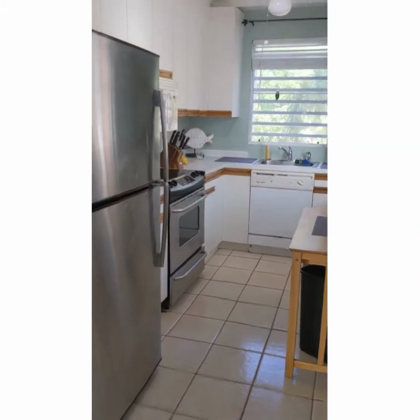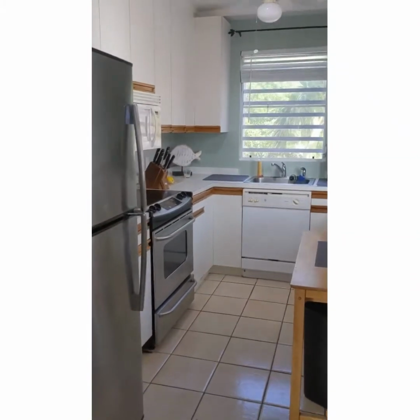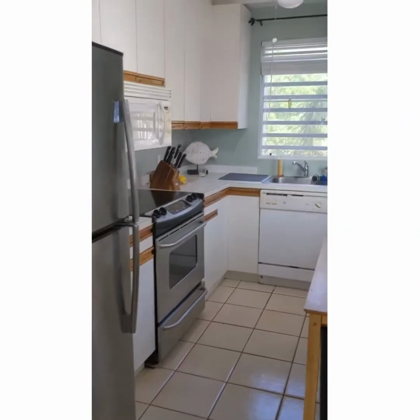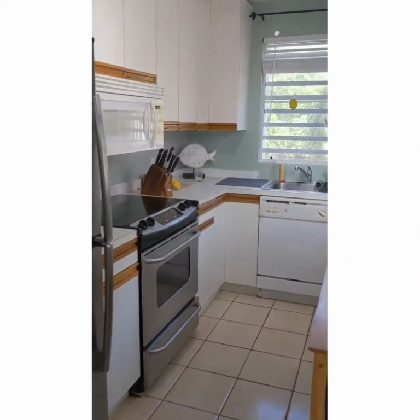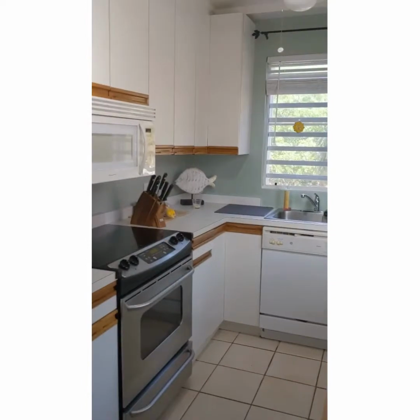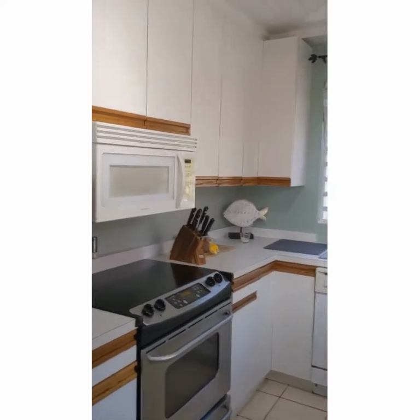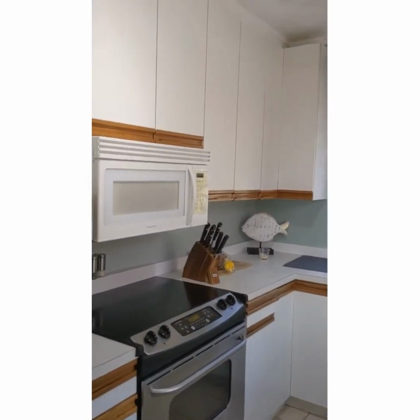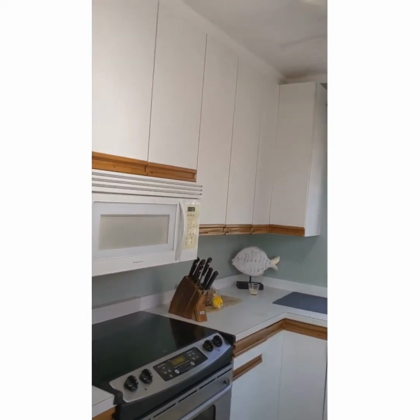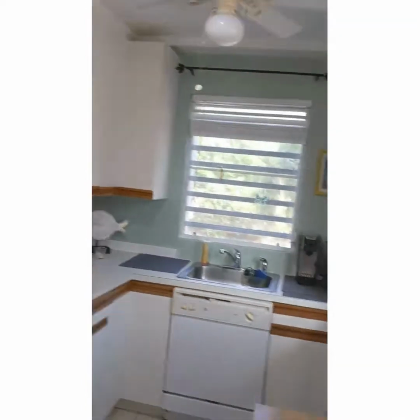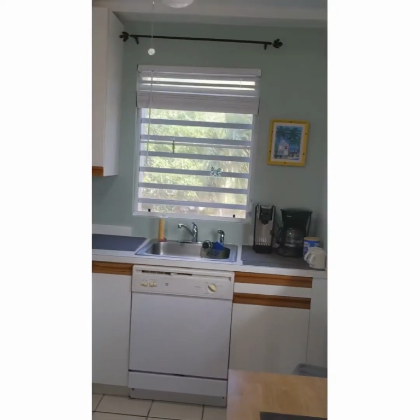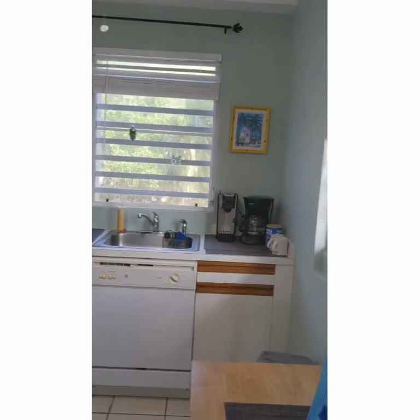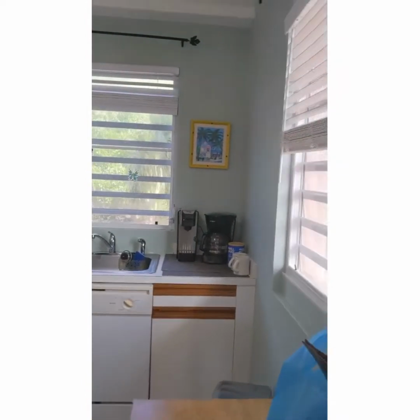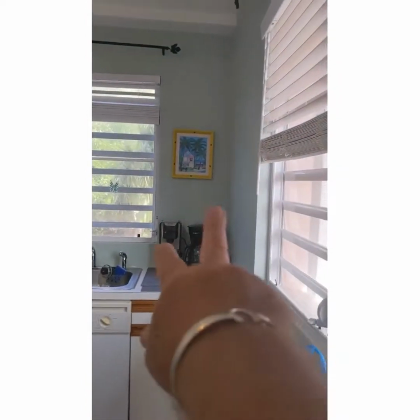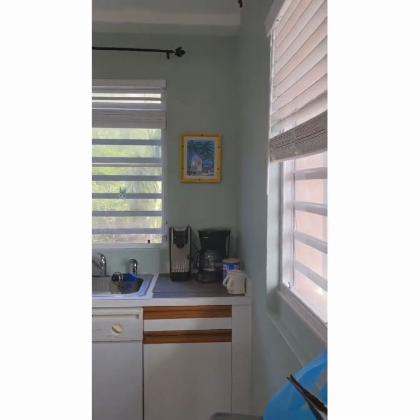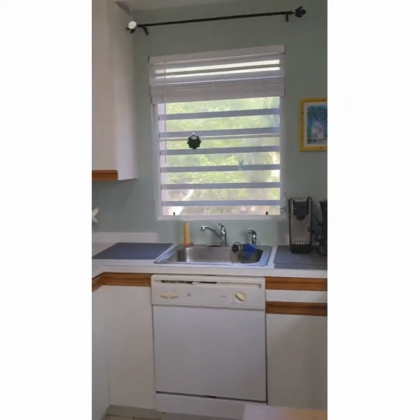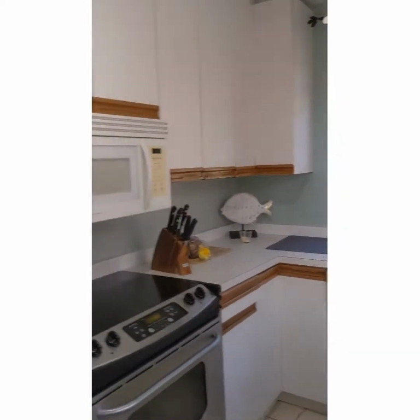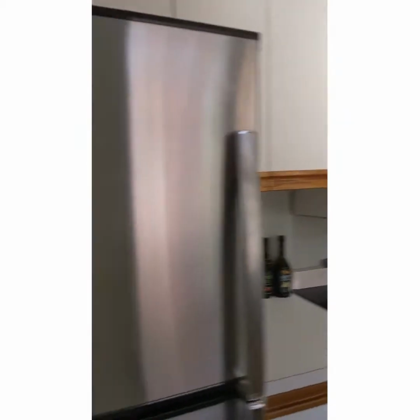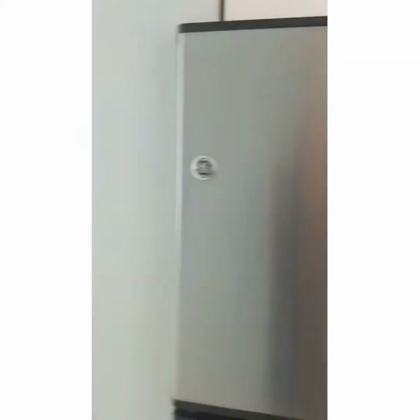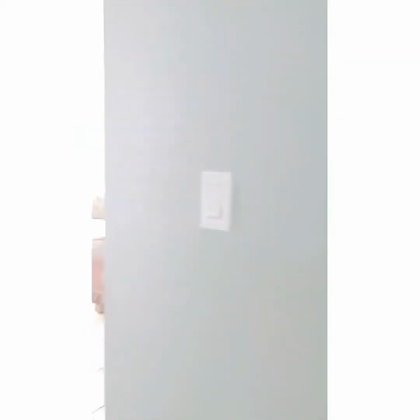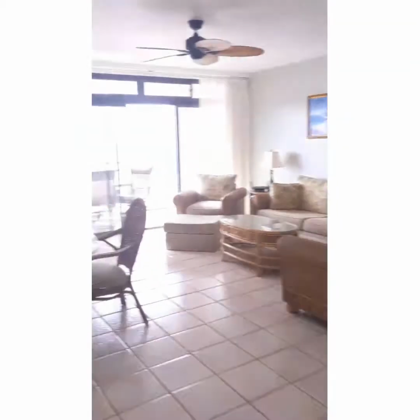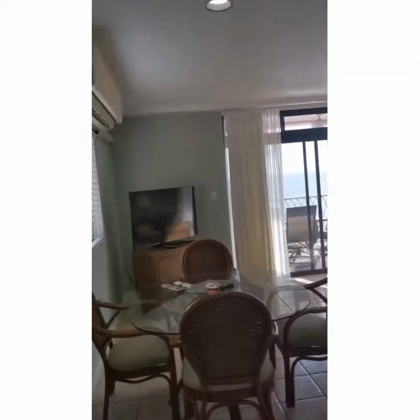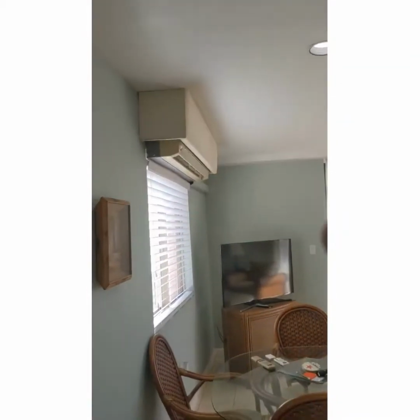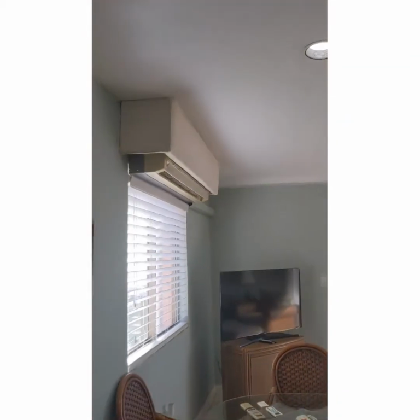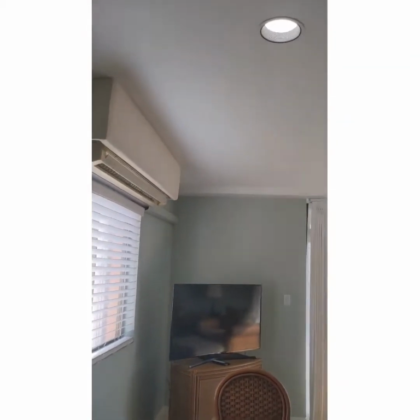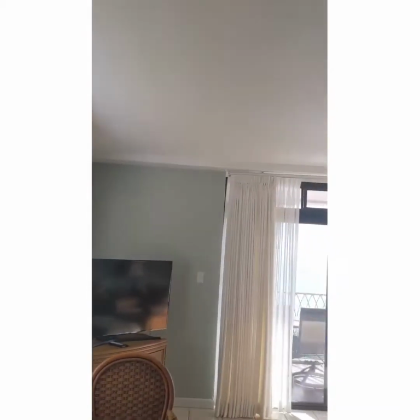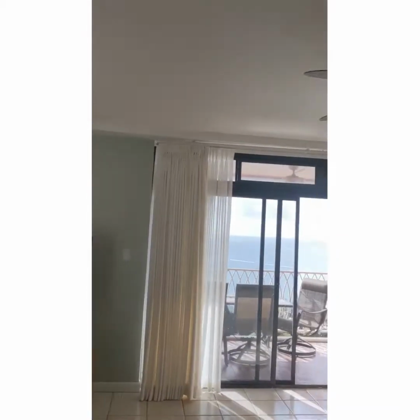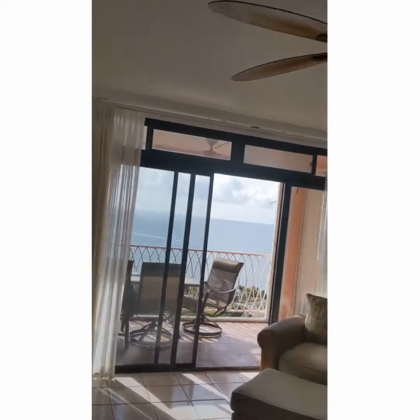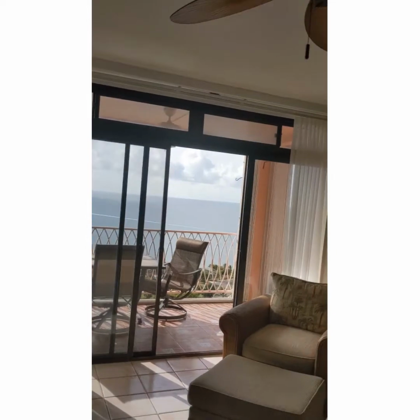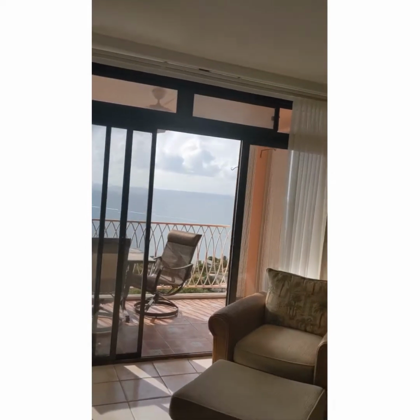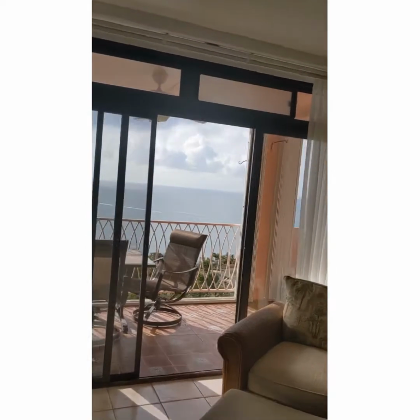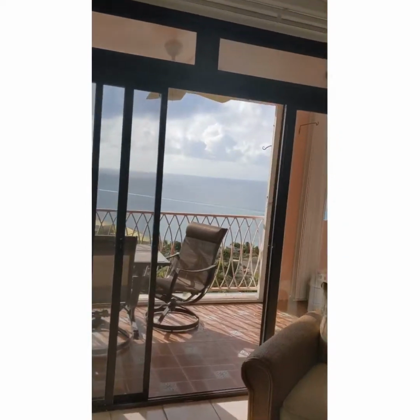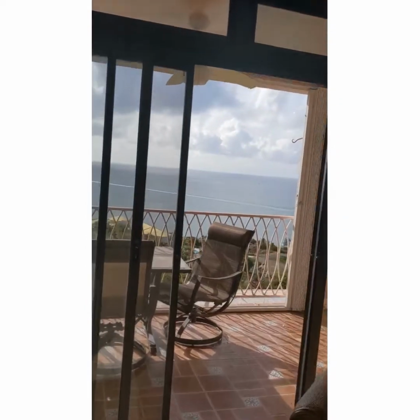Stainless appliances, microwave, dishwasher, coffee pots — everything you need for the vacation guests. Split AC on the wall there and we'll take you out to this view real quick.